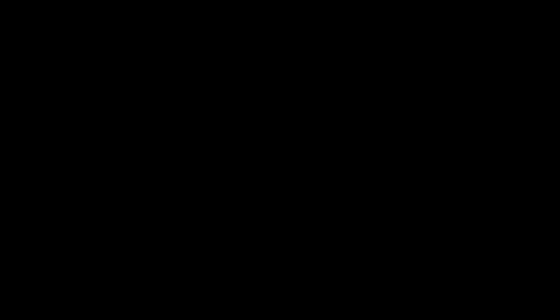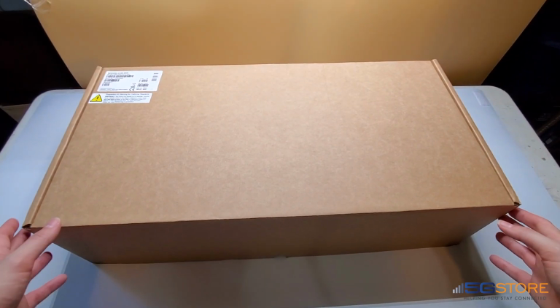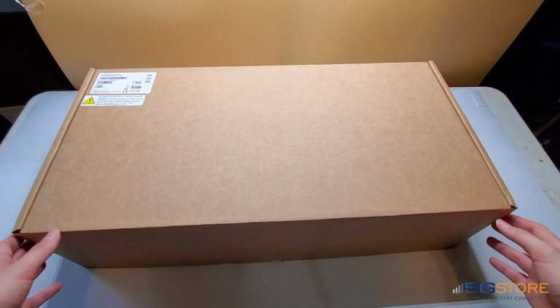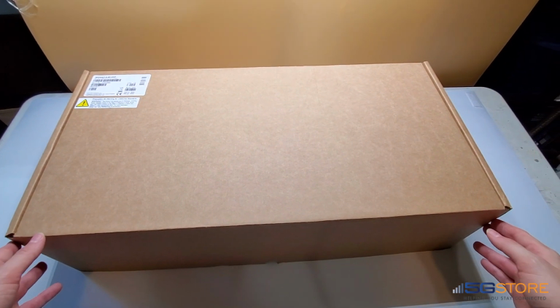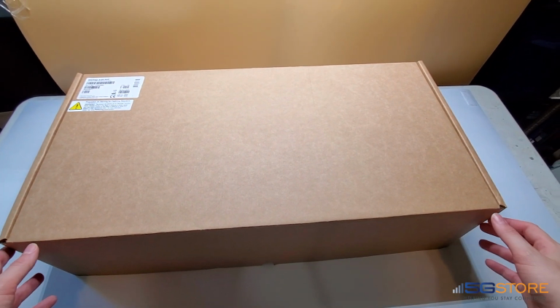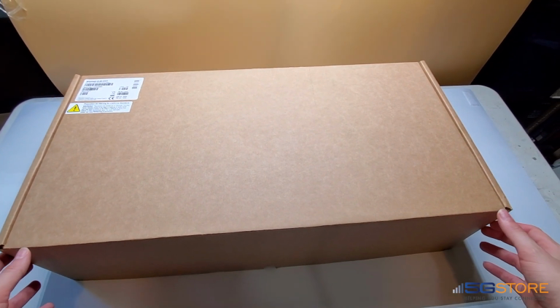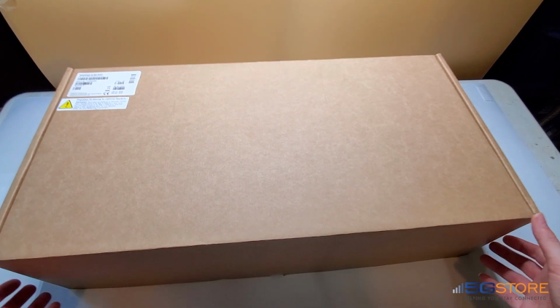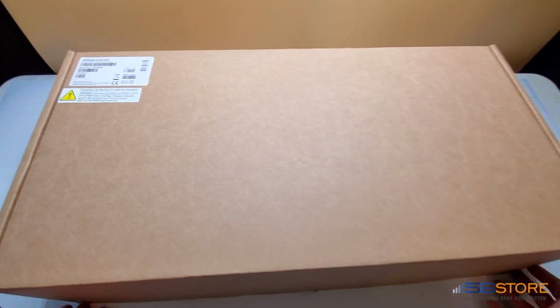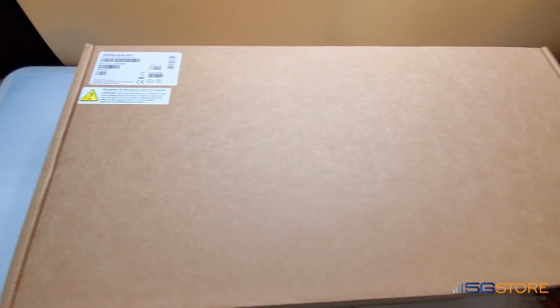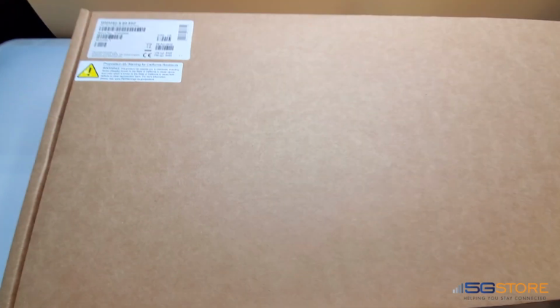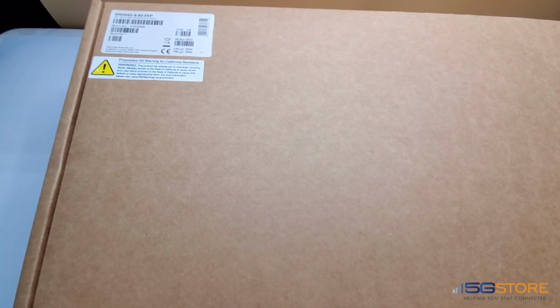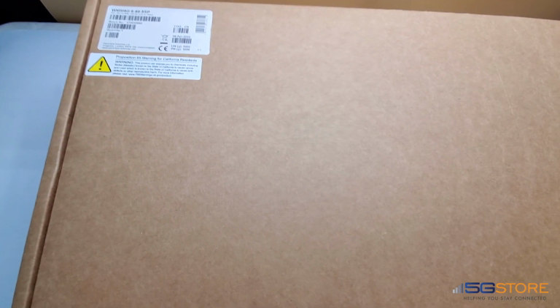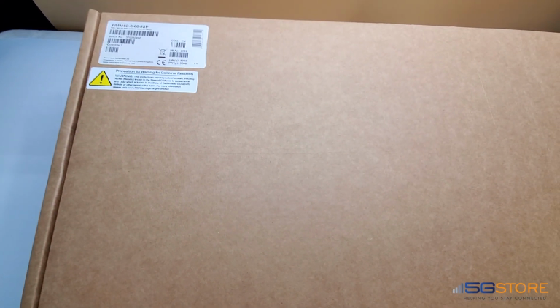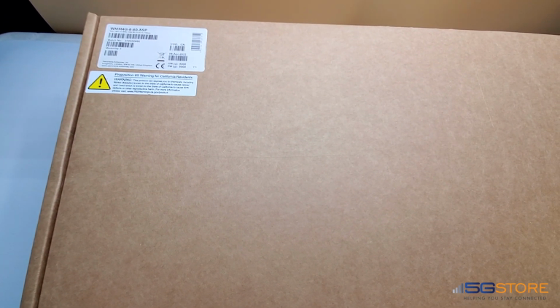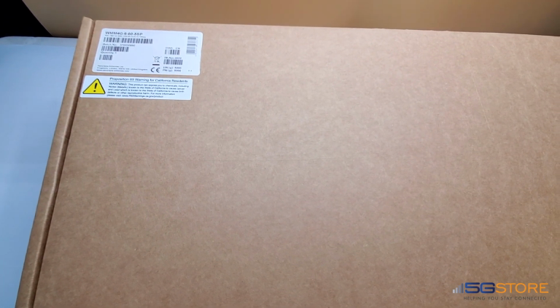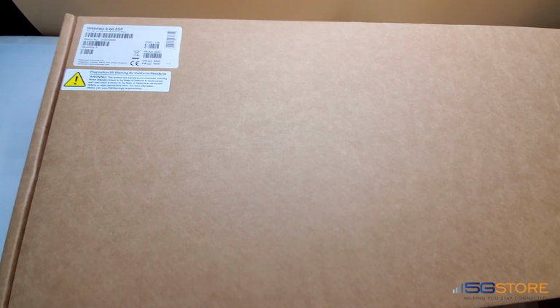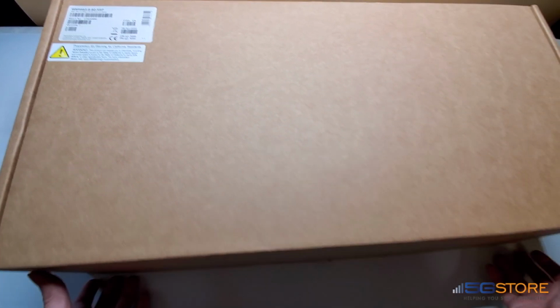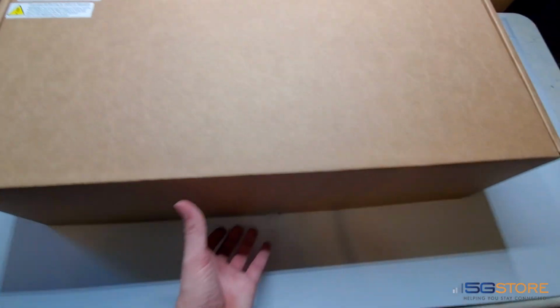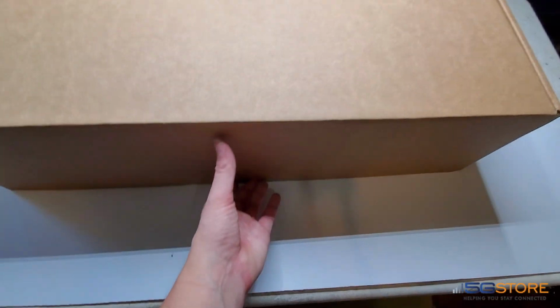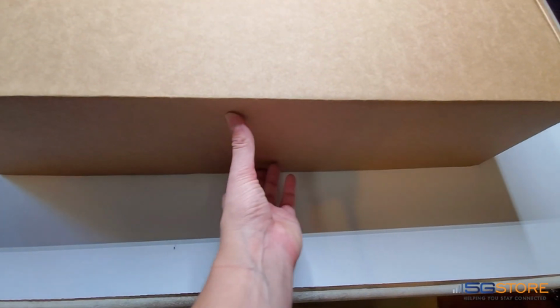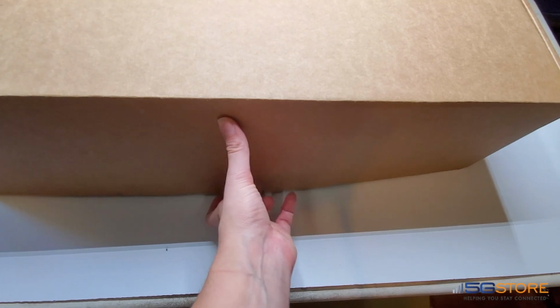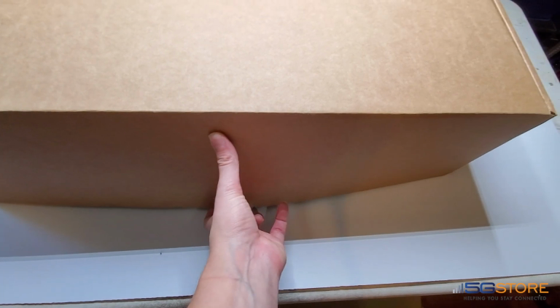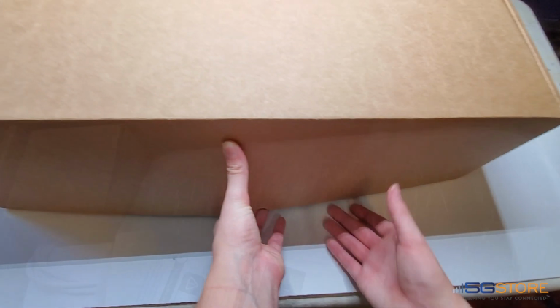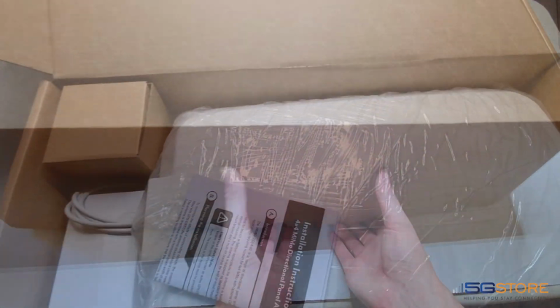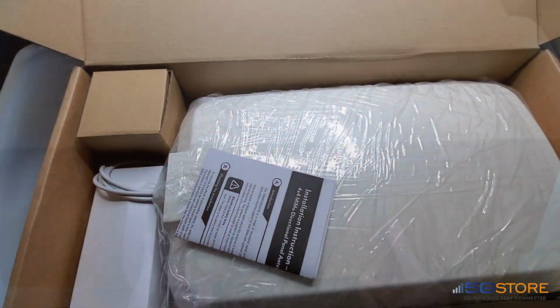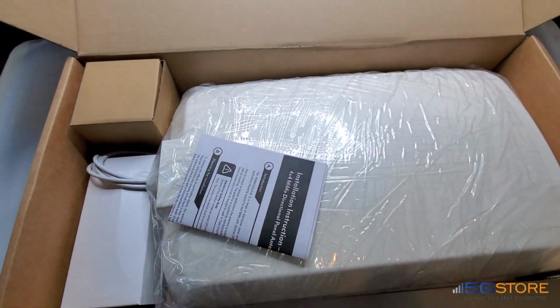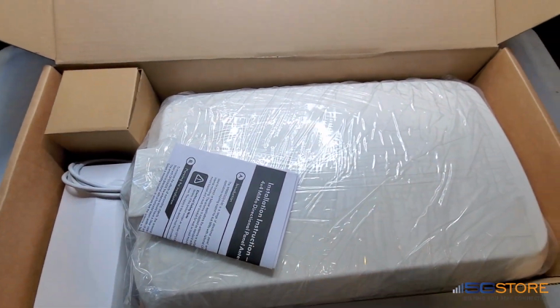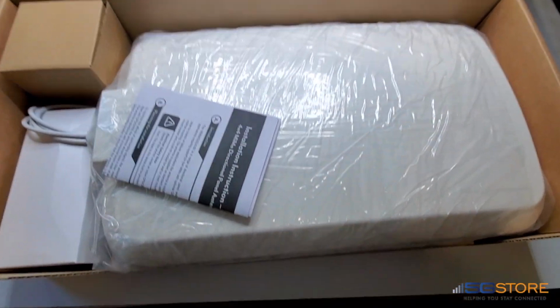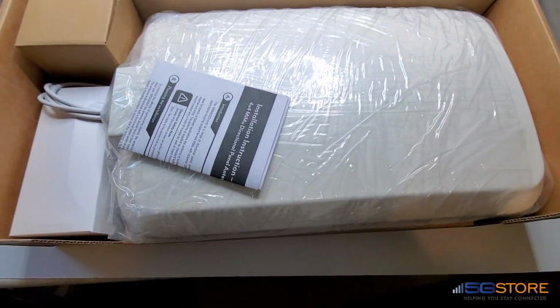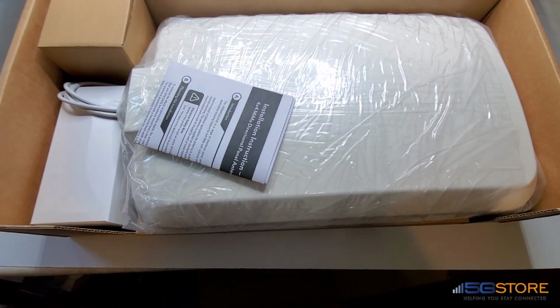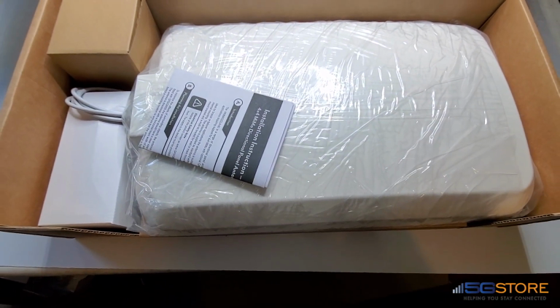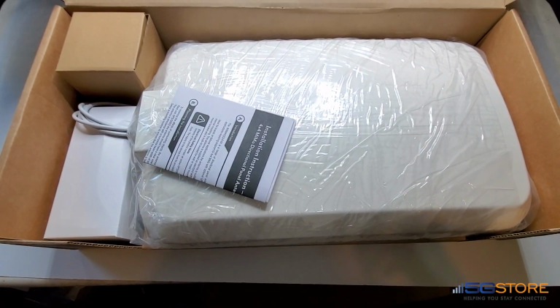This giant box contains the Panorama Directional Antenna, model WMM4G. I'm going to go ahead and open it up for the first time, so let's take a look together at what's inside. First off, I'm blown away by the size of this thing.